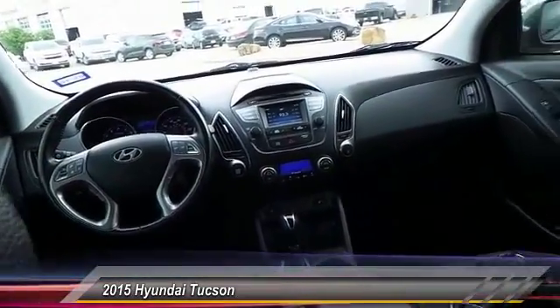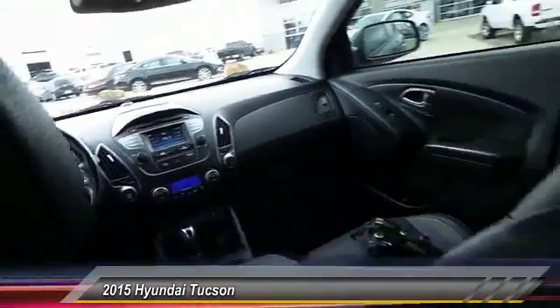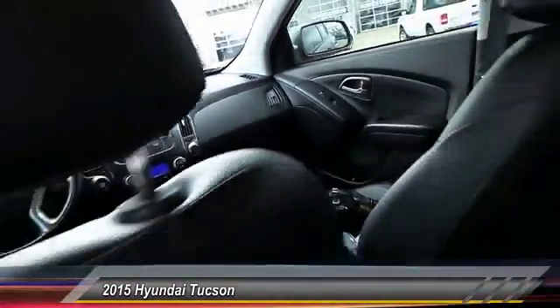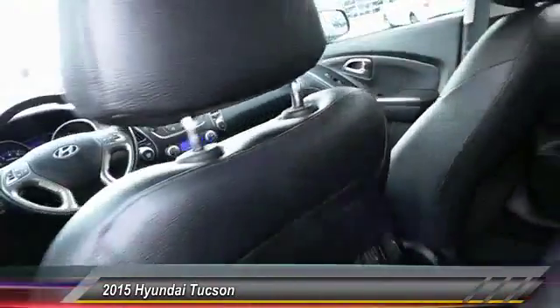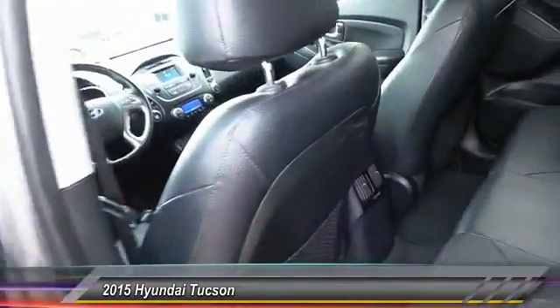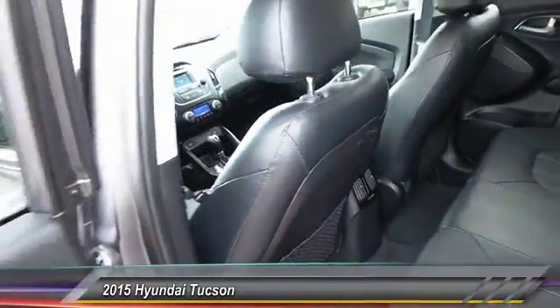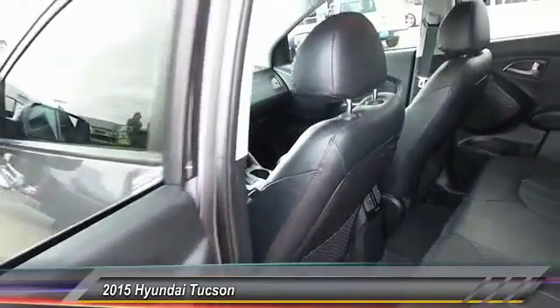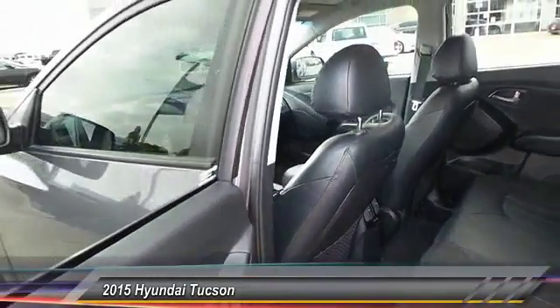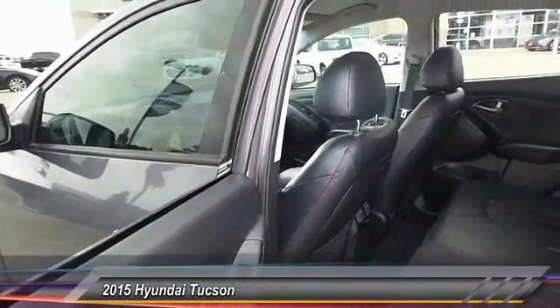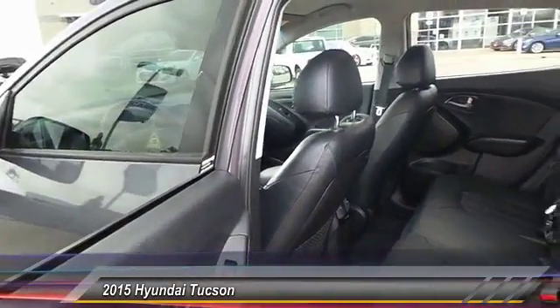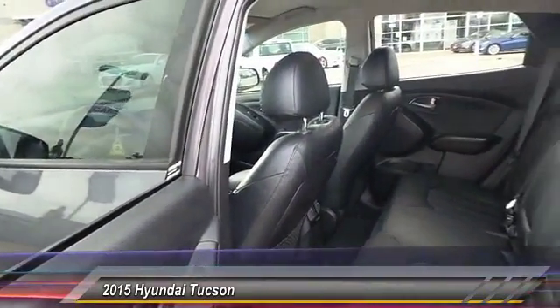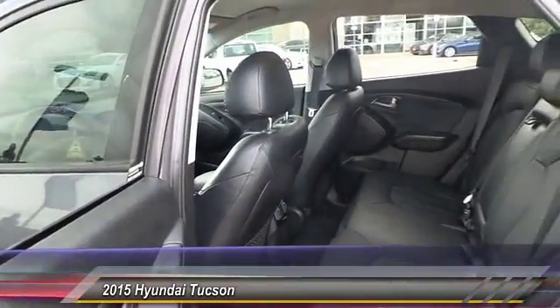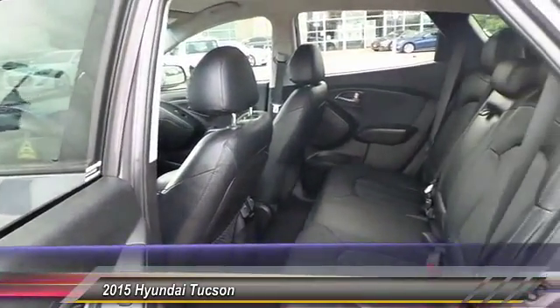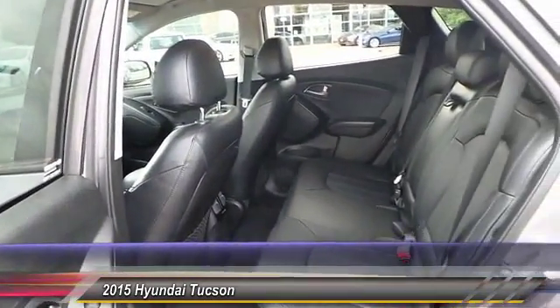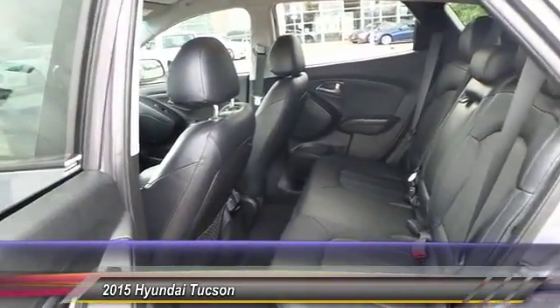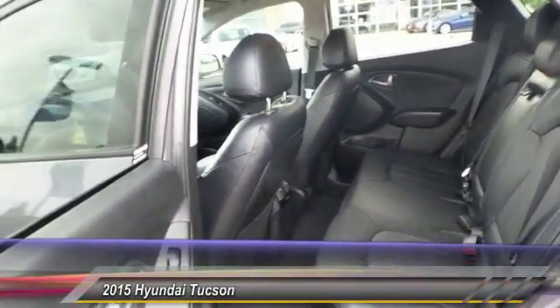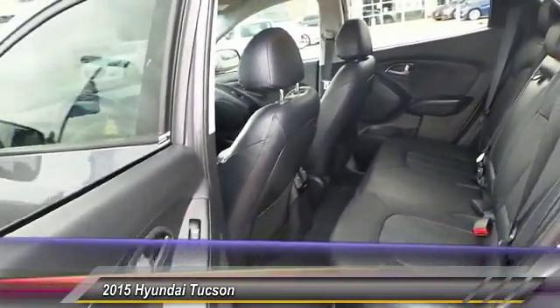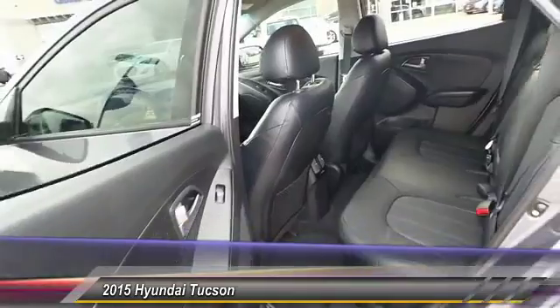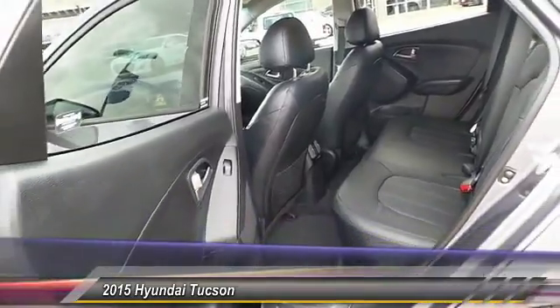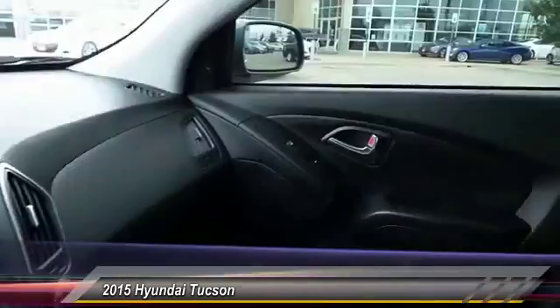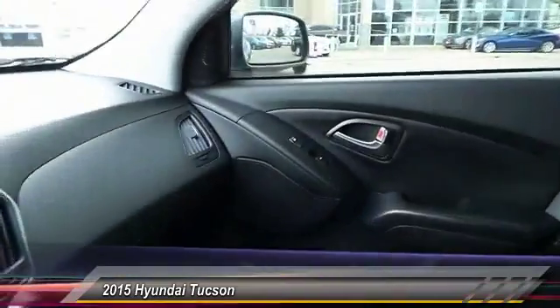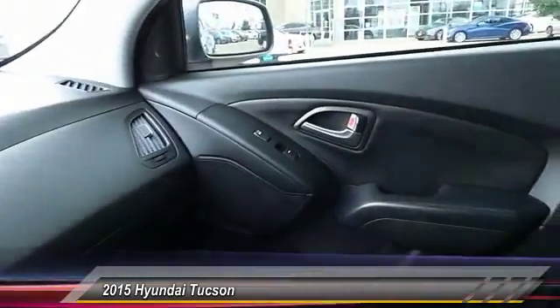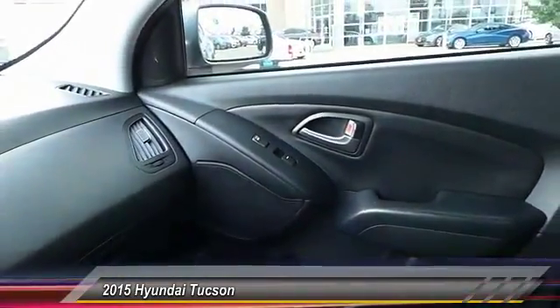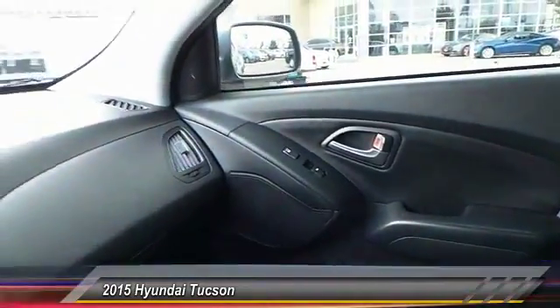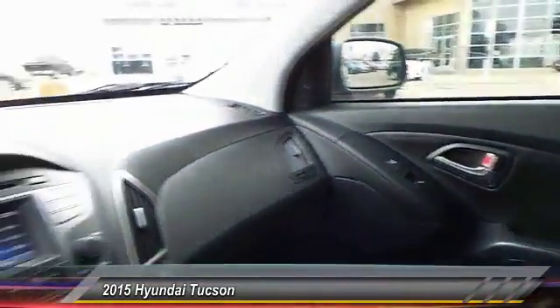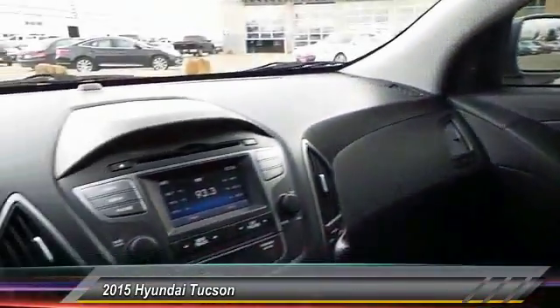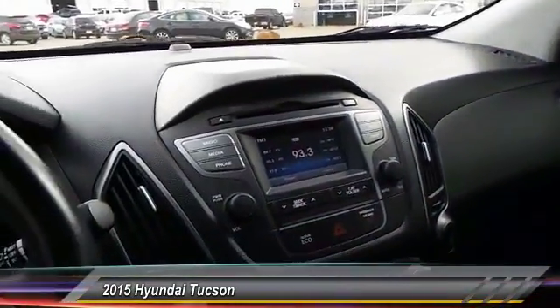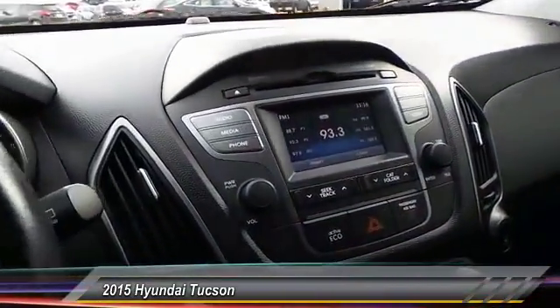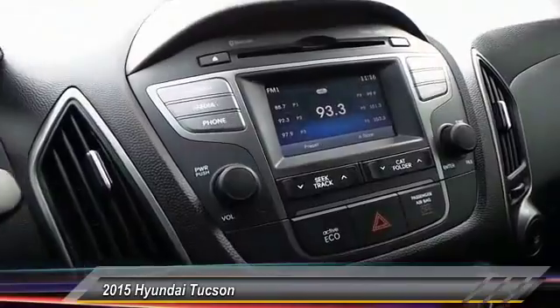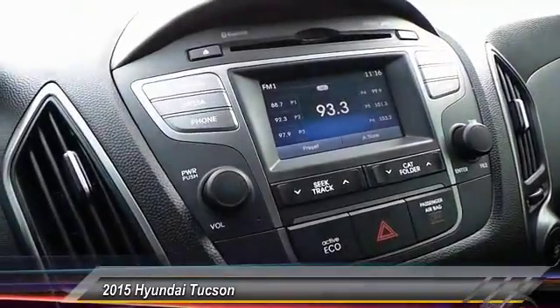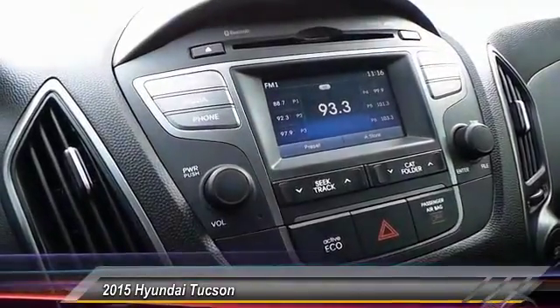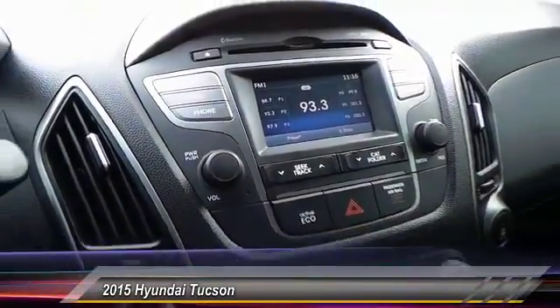Backup camera, keyless entry, traction control, HomeLink garage door opener, auto dimming rear view mirror, PPO, automatic stability control, fog lamp, security system, child safety lock, dual zone climate control.